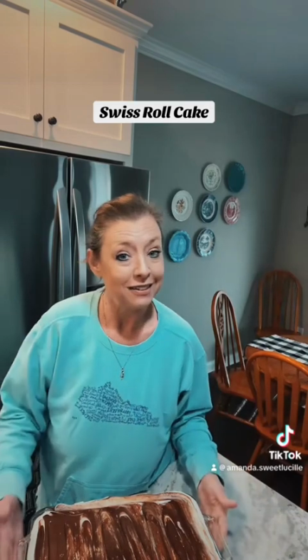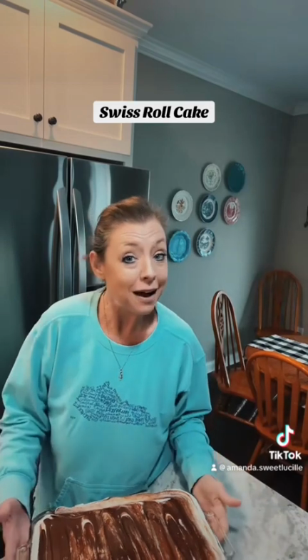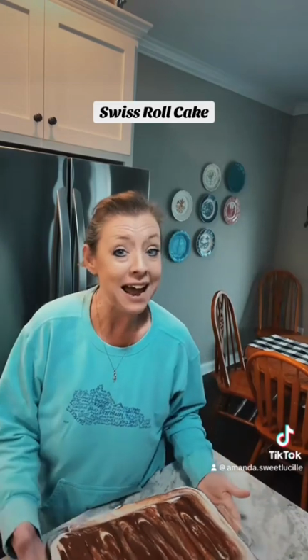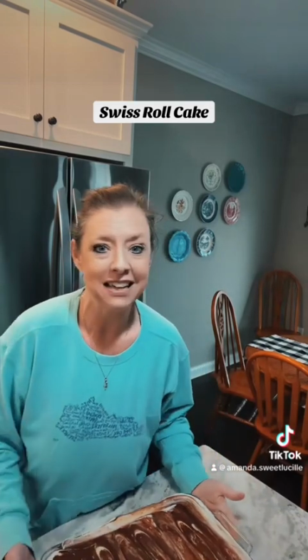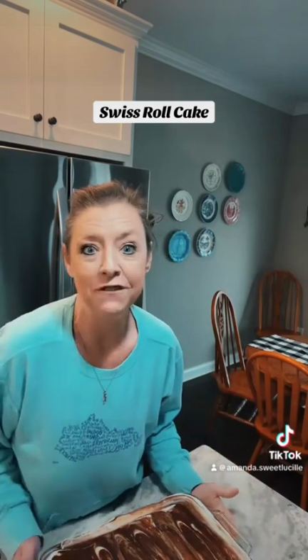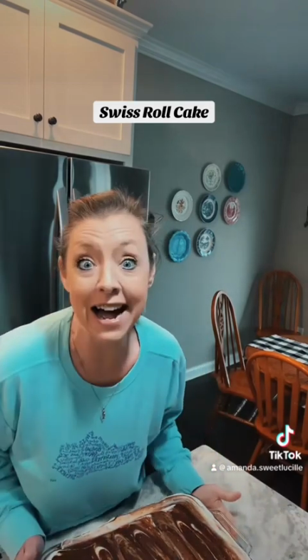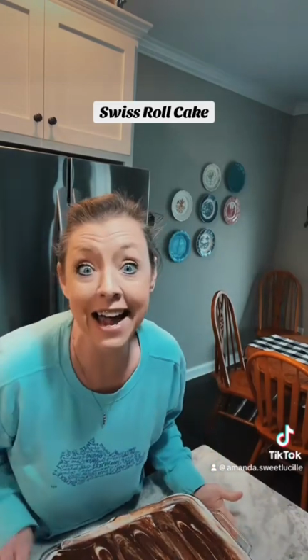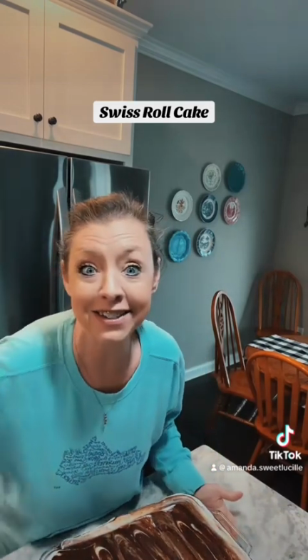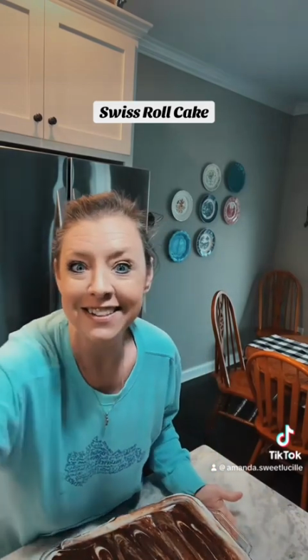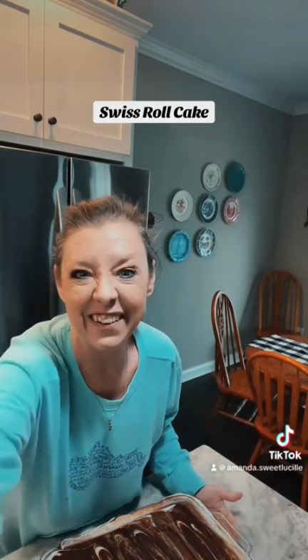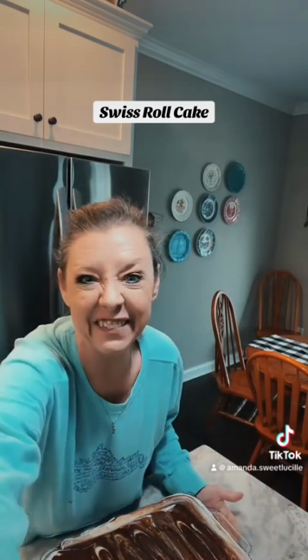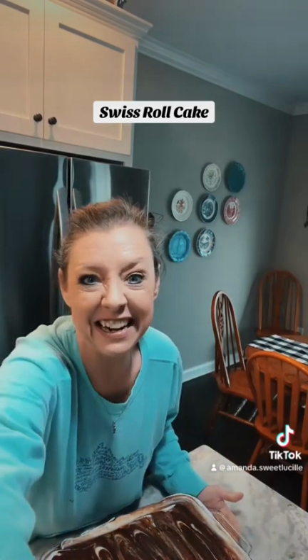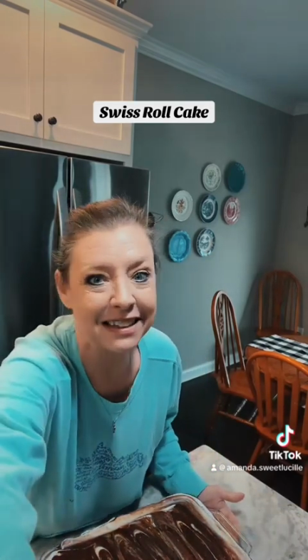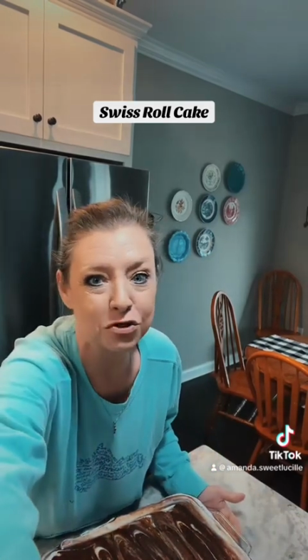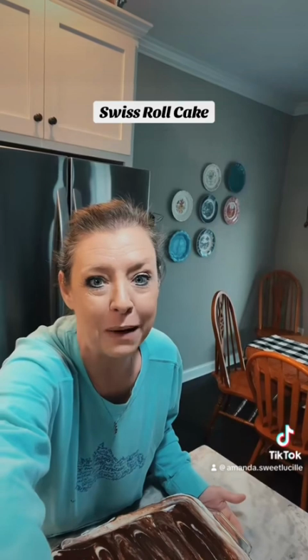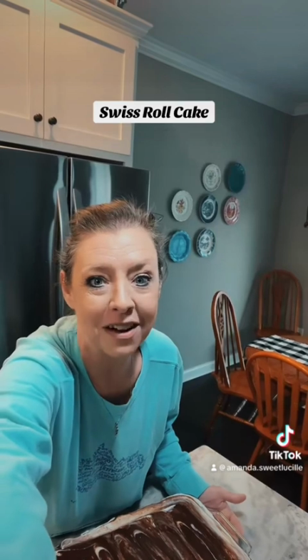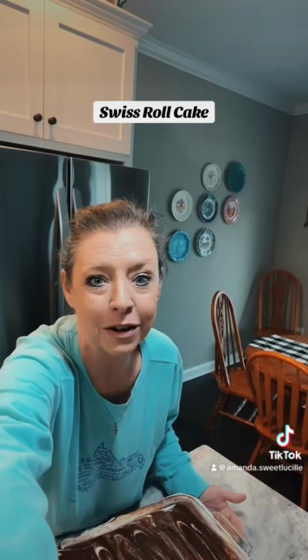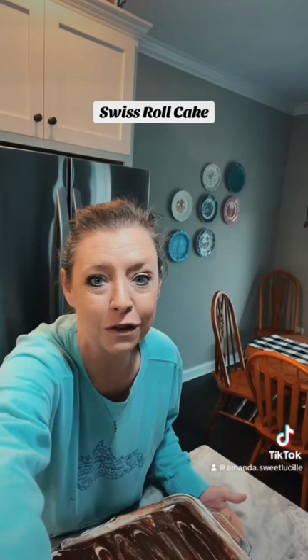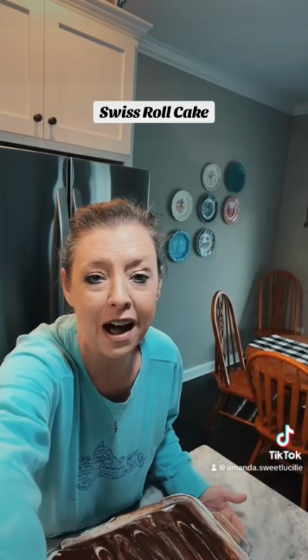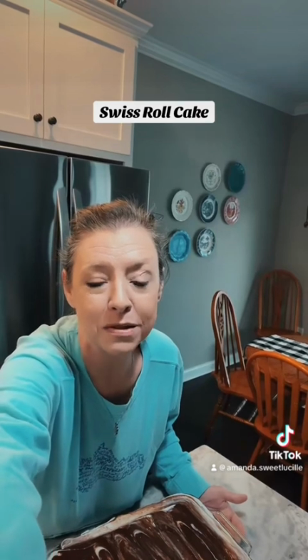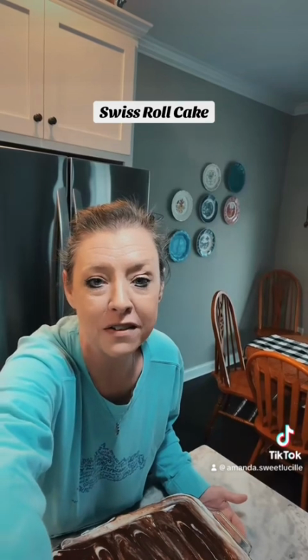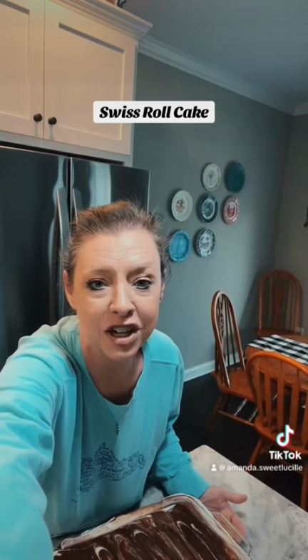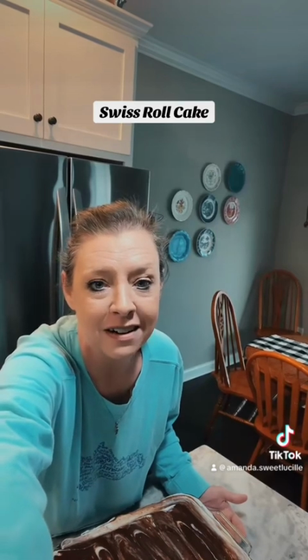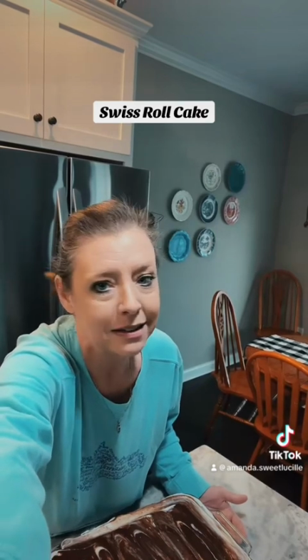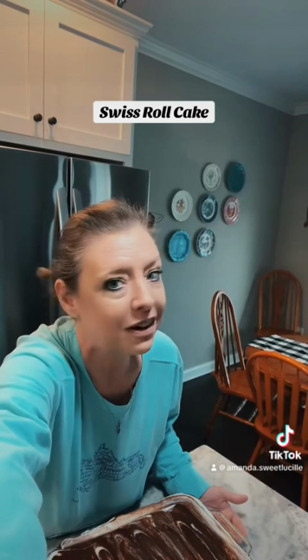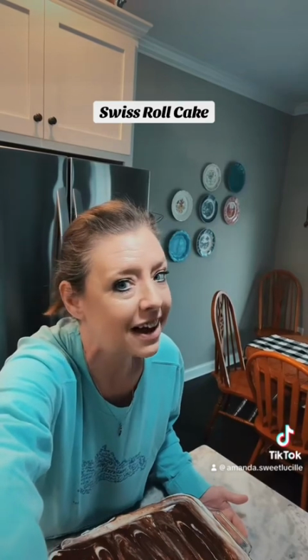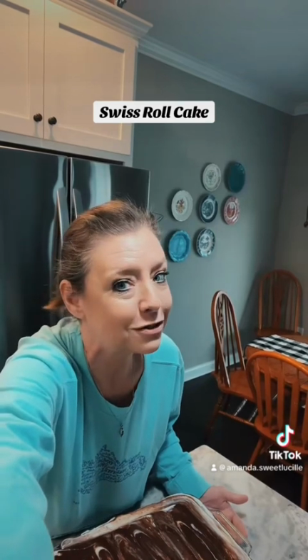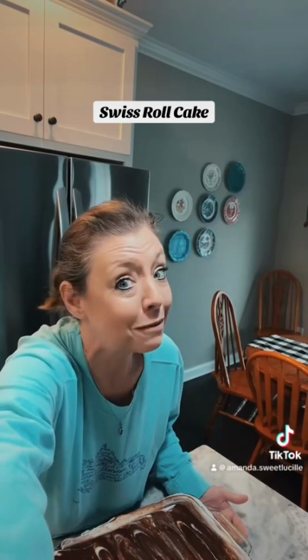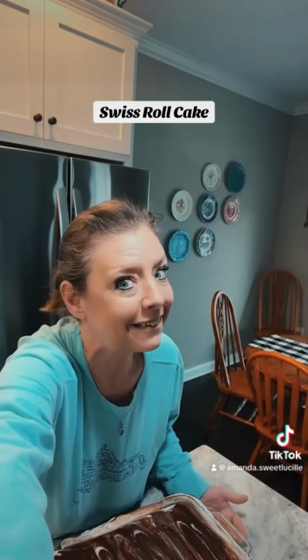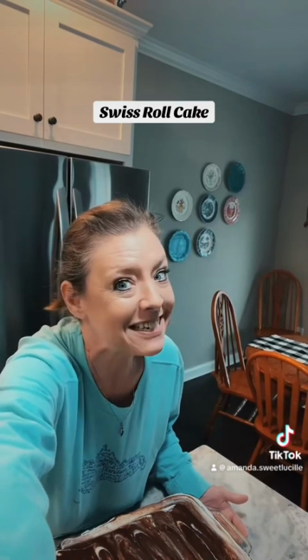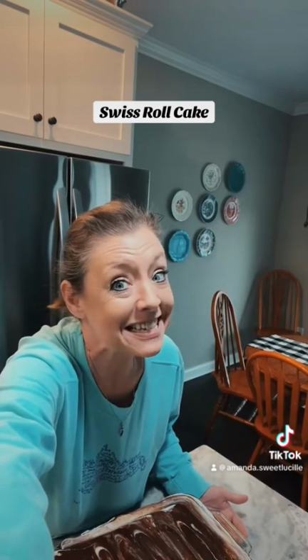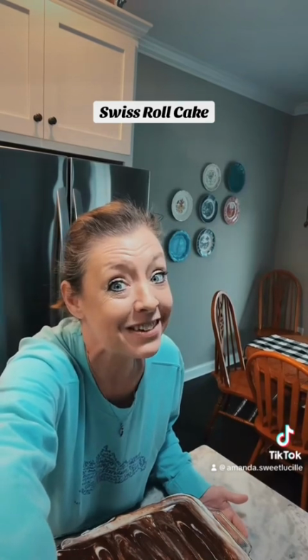So up next: fried taters. Y'all get ready and get them stretch pants on because we're going to fry up some oven chicken and some fried taters to go with that macaroni and cheese. Love you.